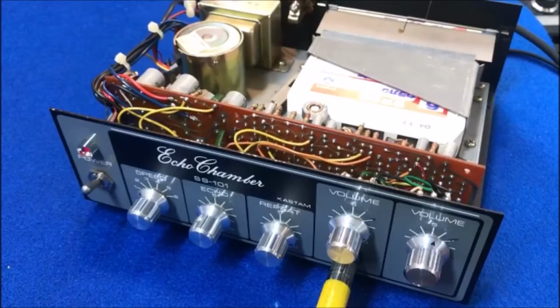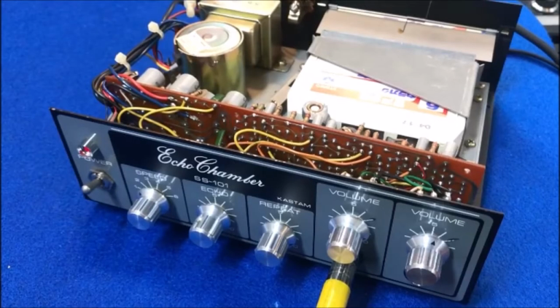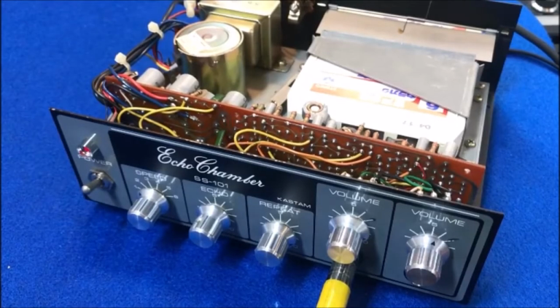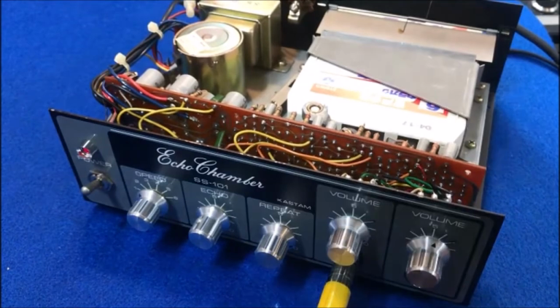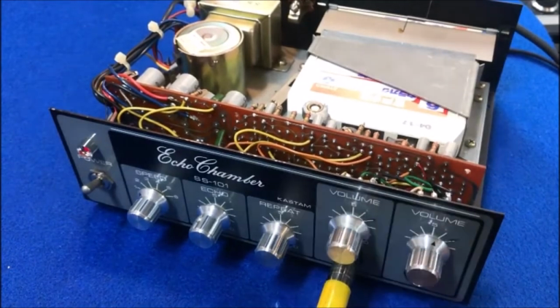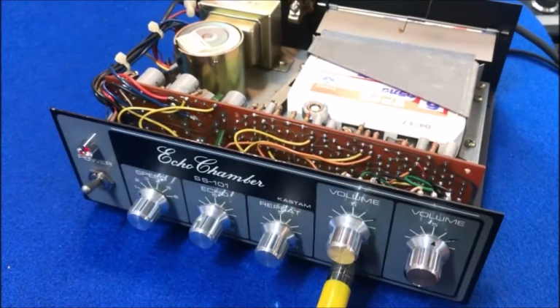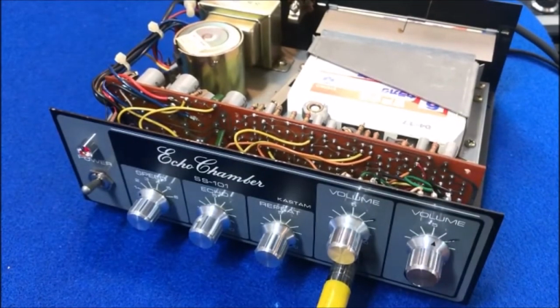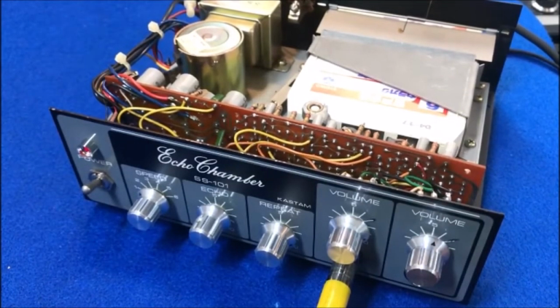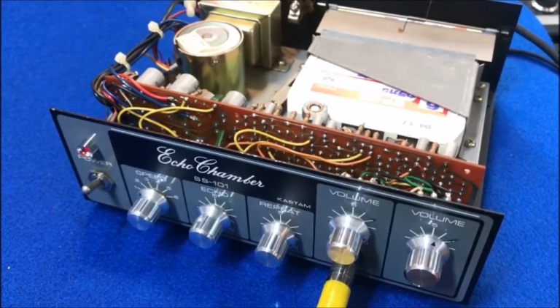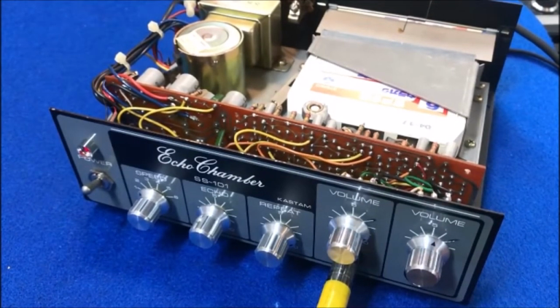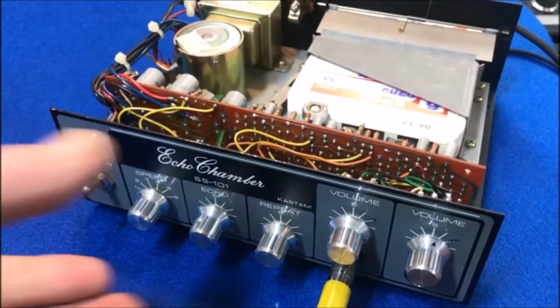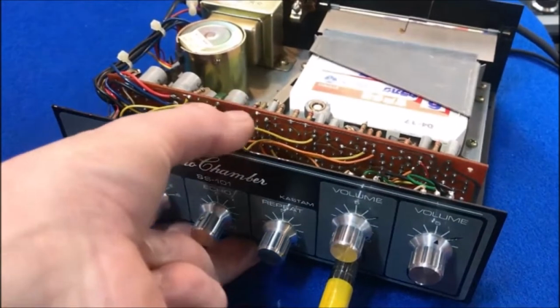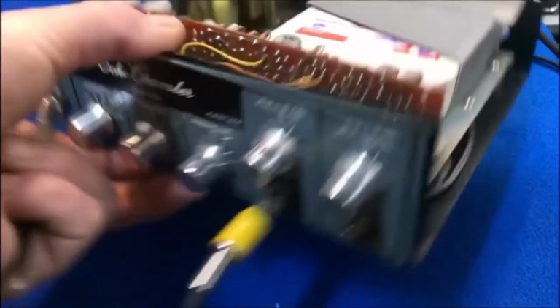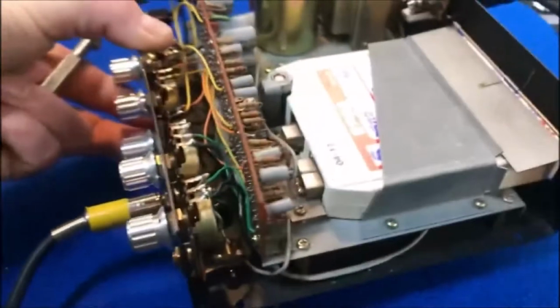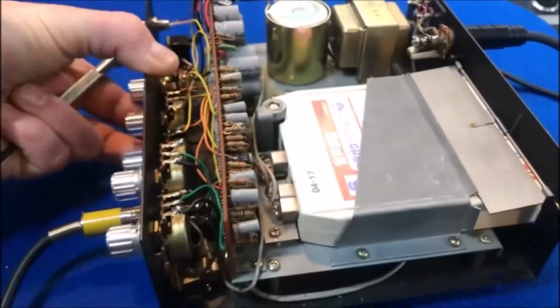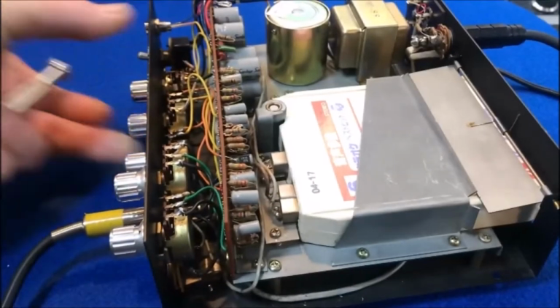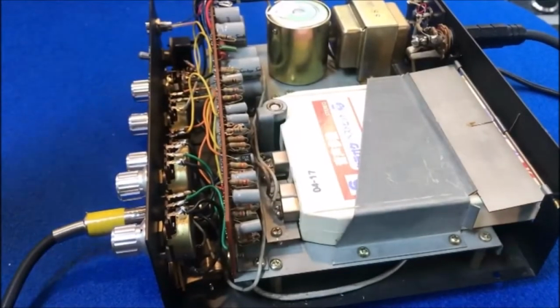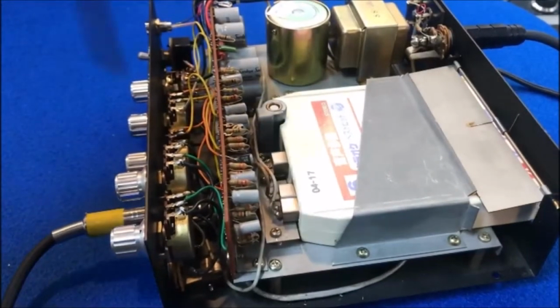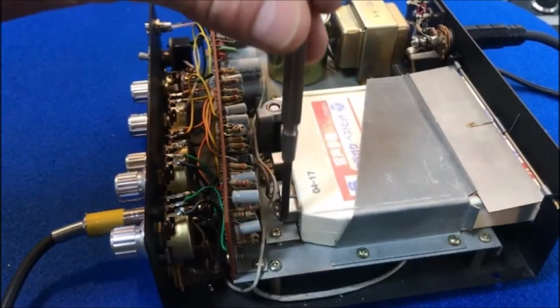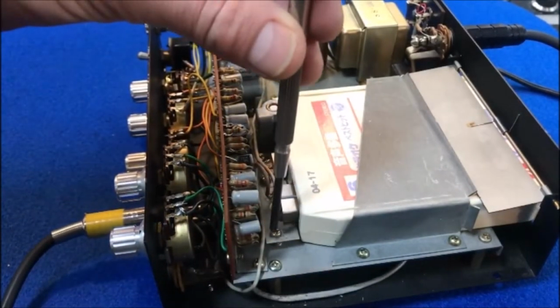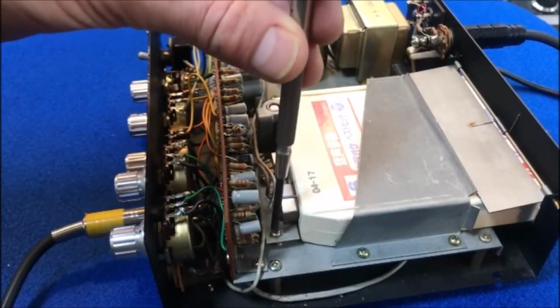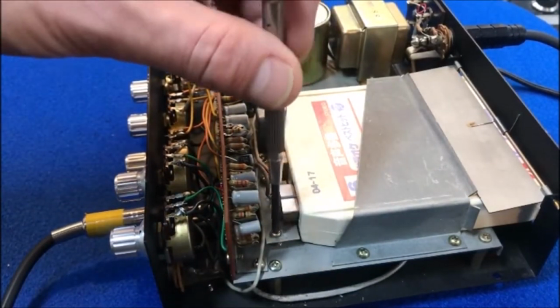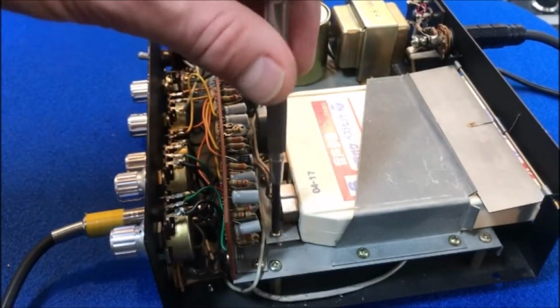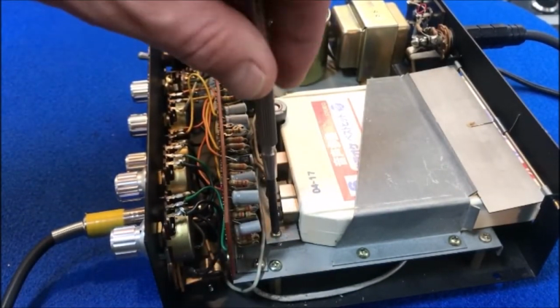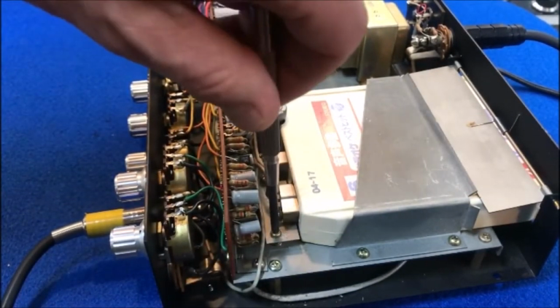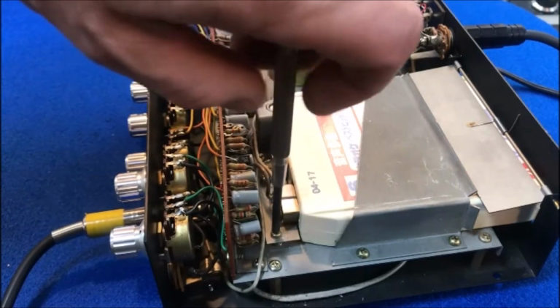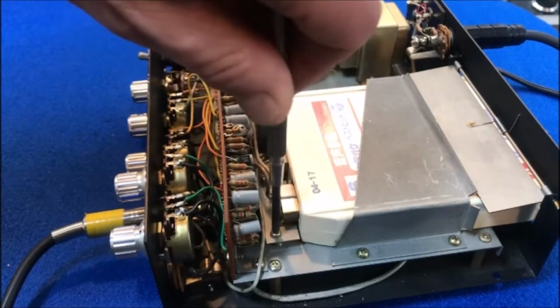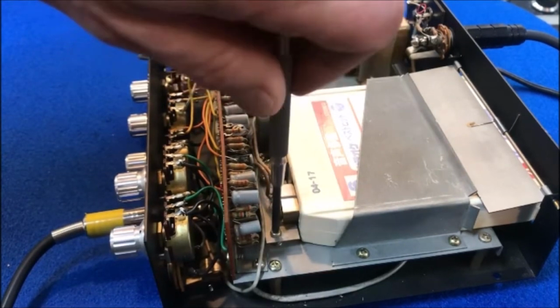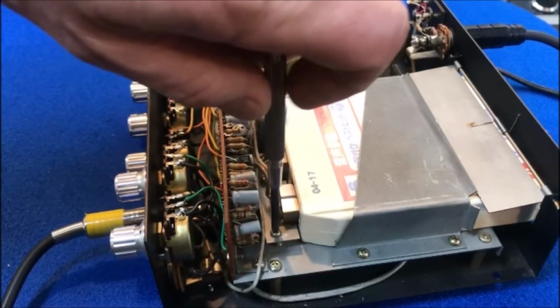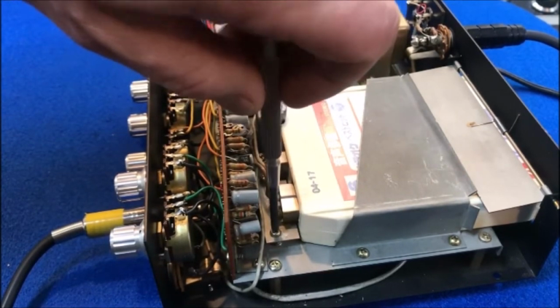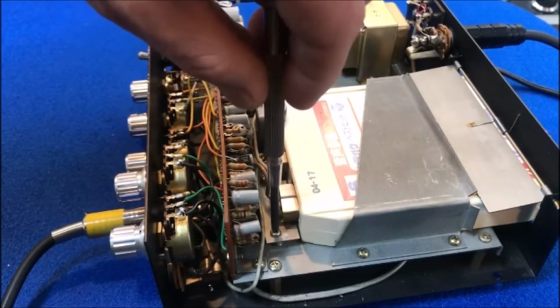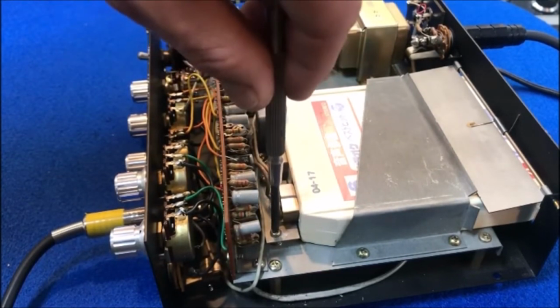Hey, good people. Quick adjustment on this Castam SS 101. Check, check — we've got no echo right now, but it's as simple as adjusting our head alignment.